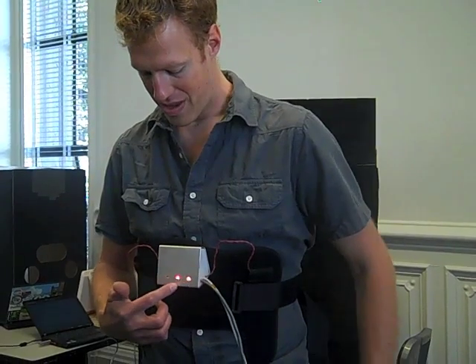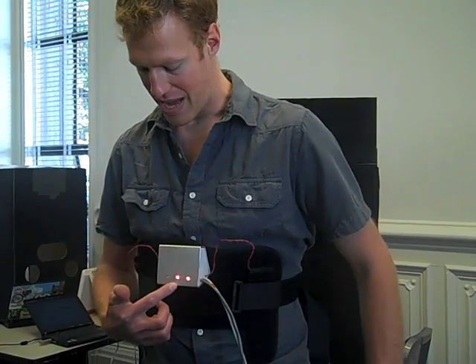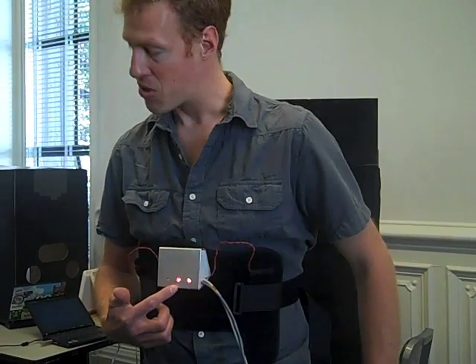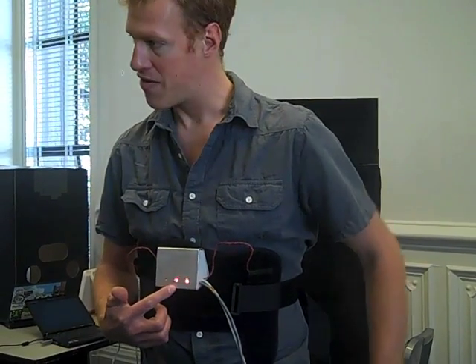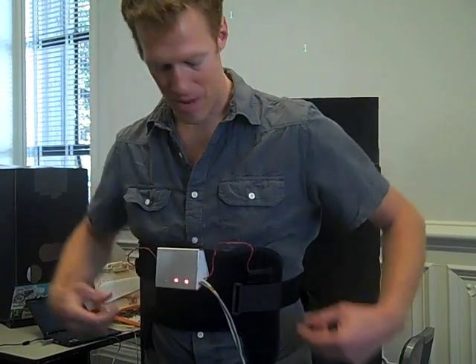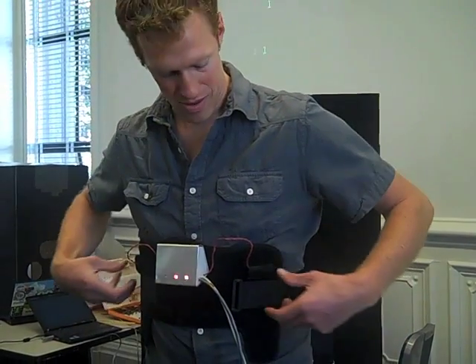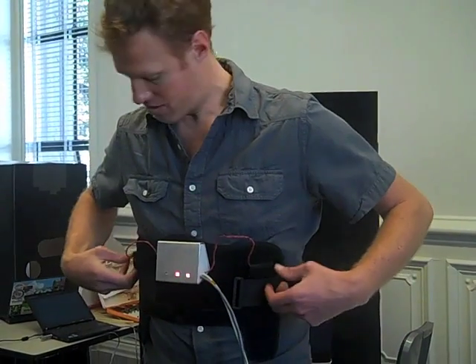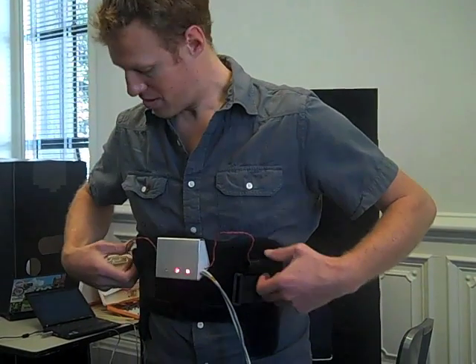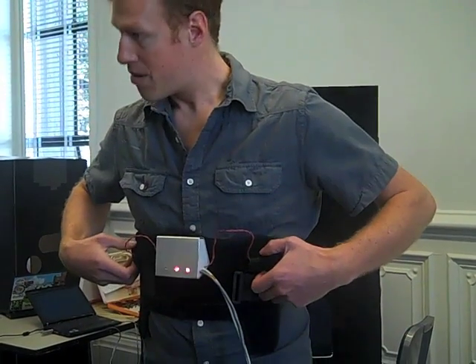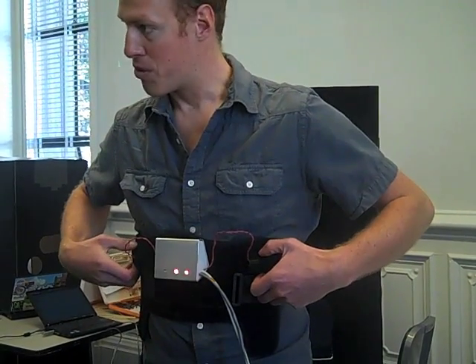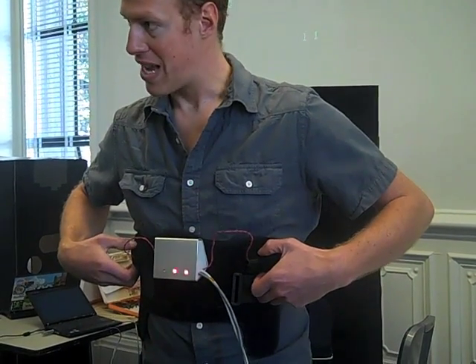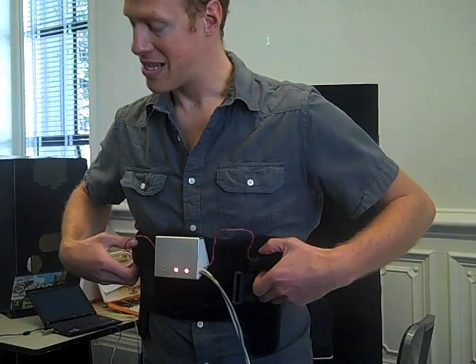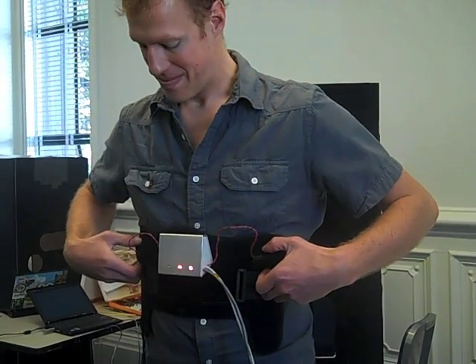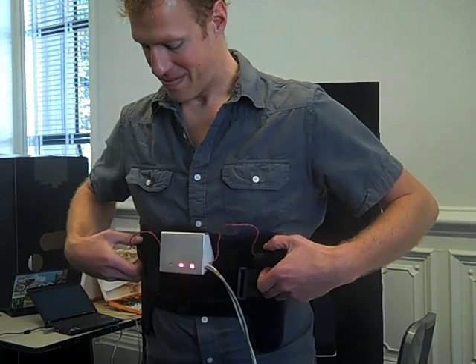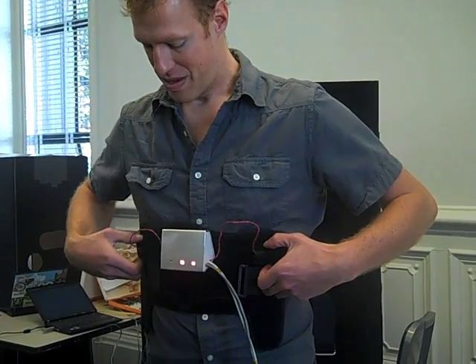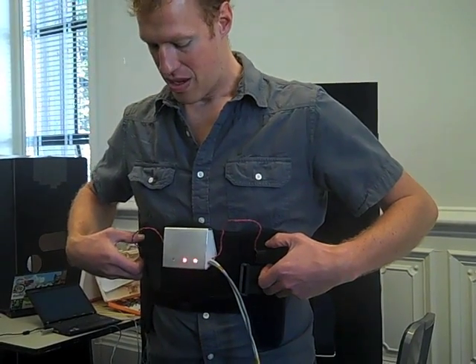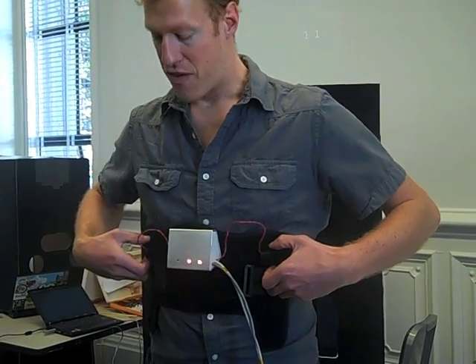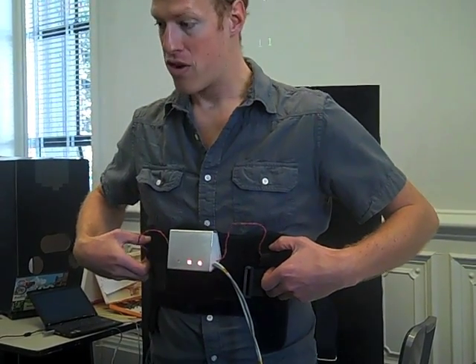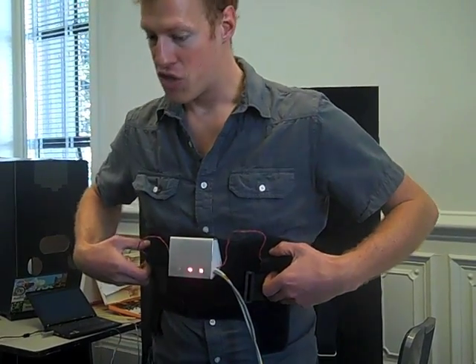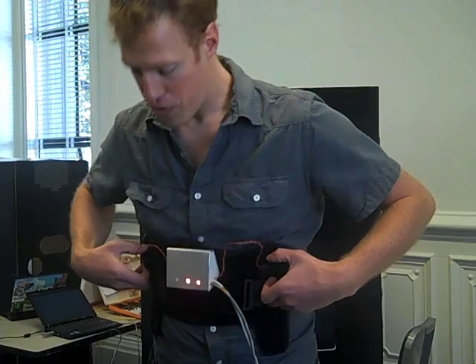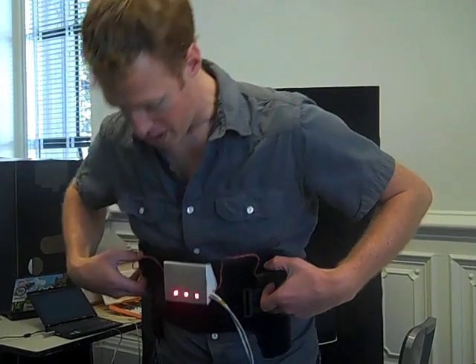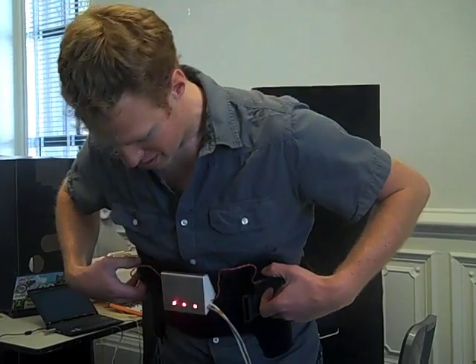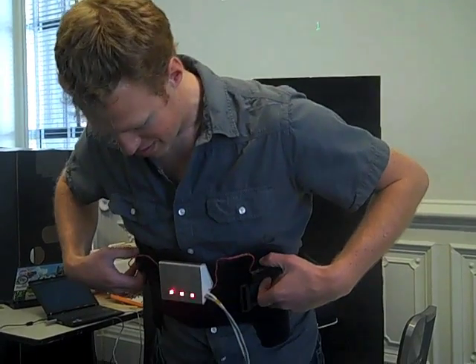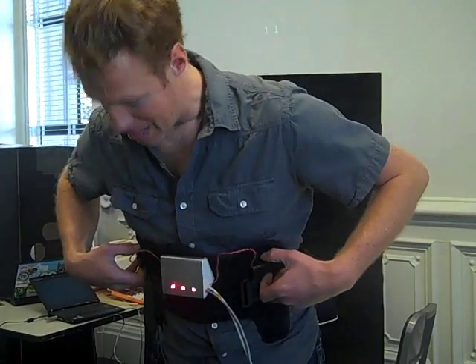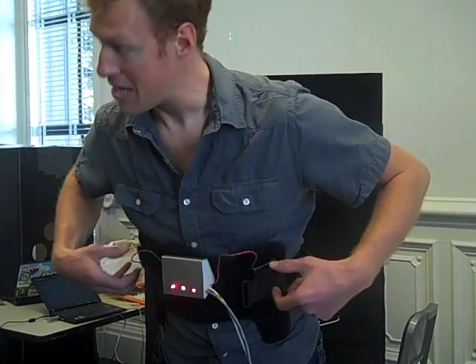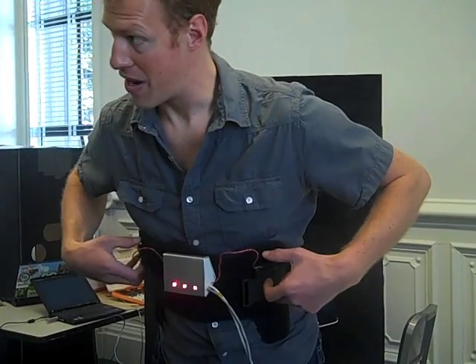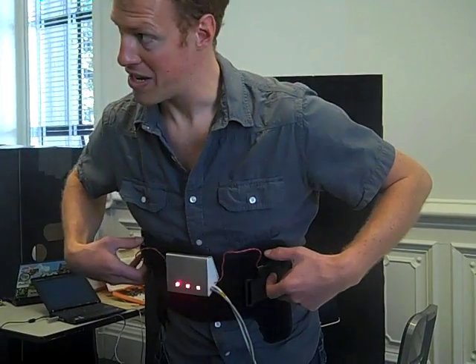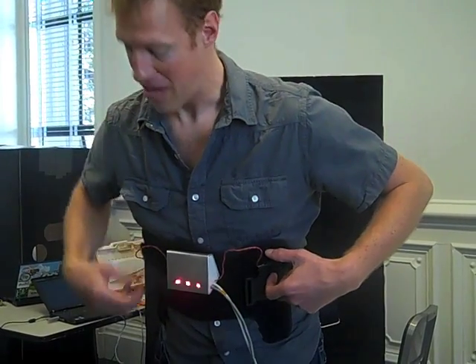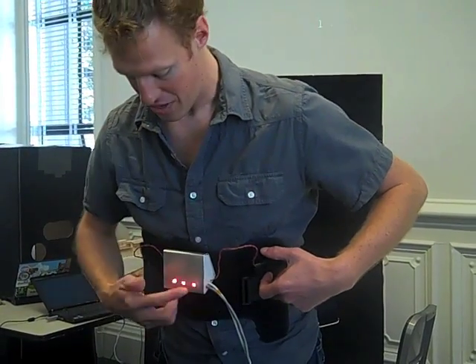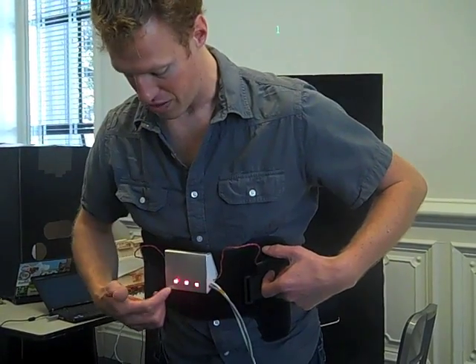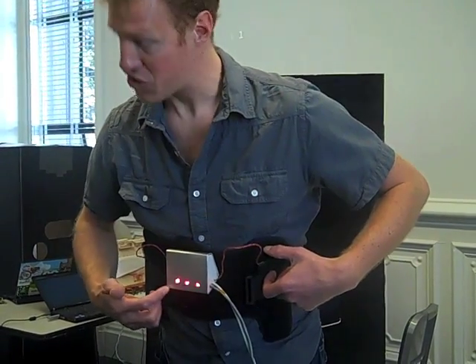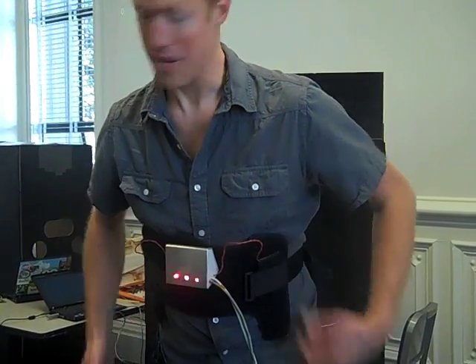And it starts to vibrate both sides. And if you bend over too far, it stays vibrating. And a third light starts on.